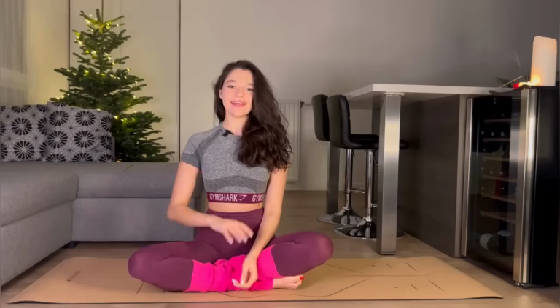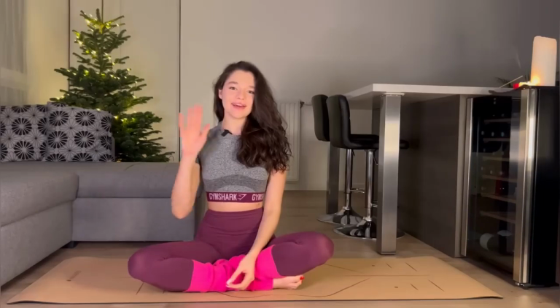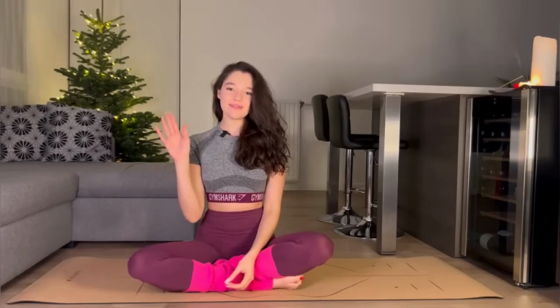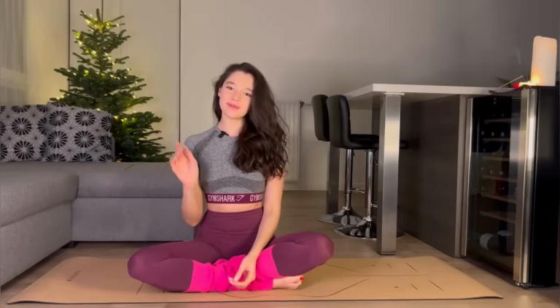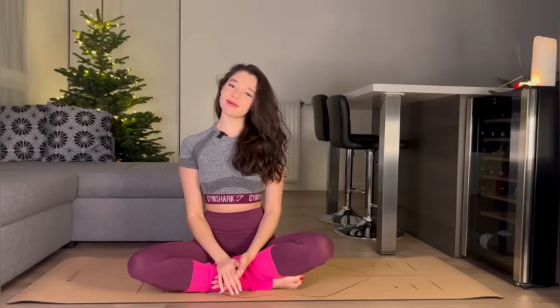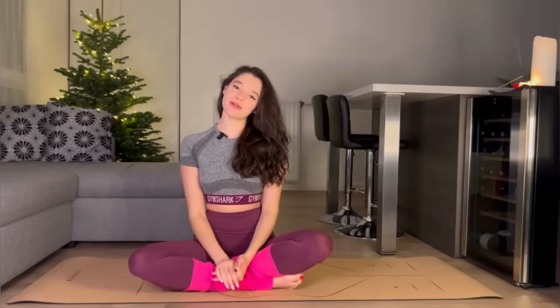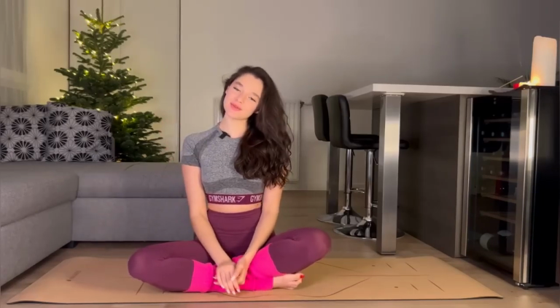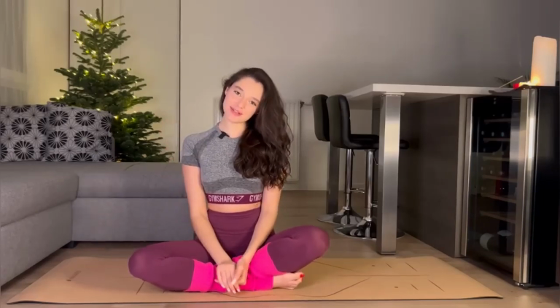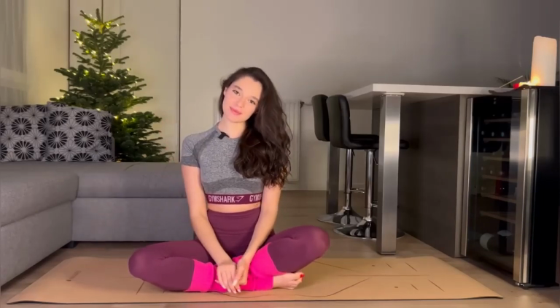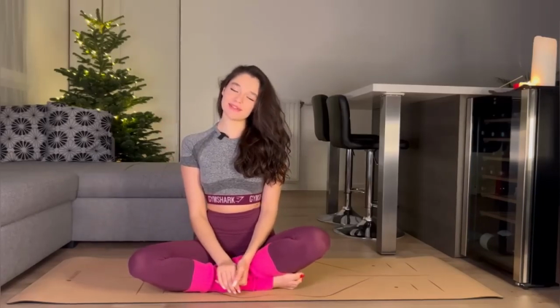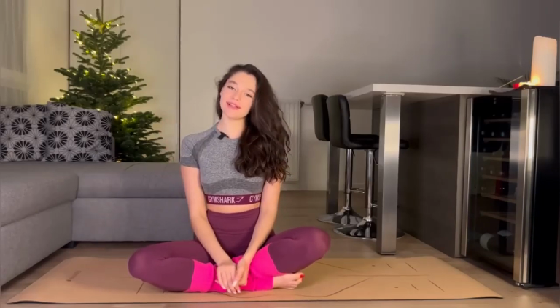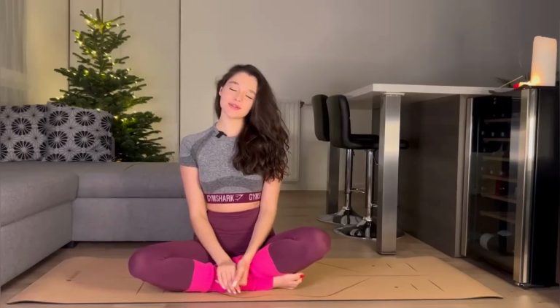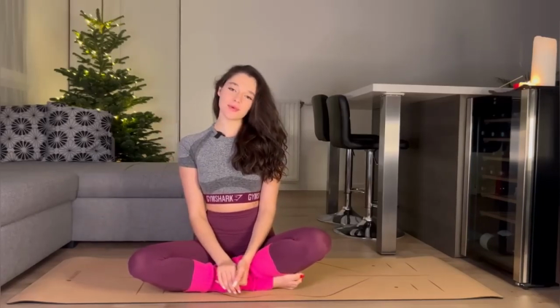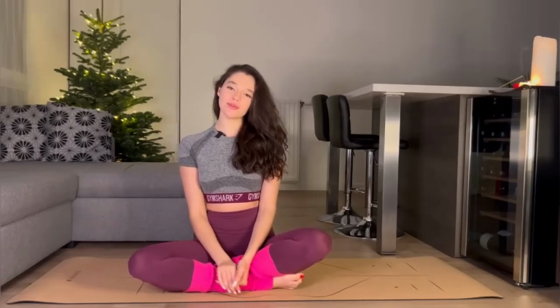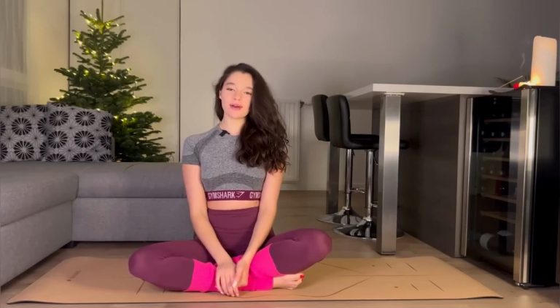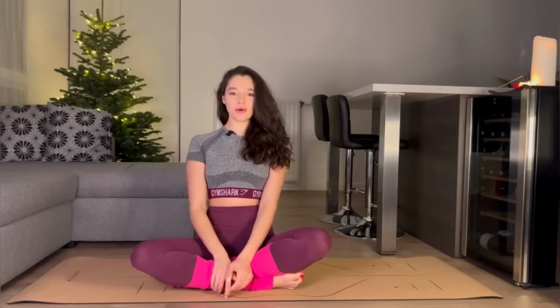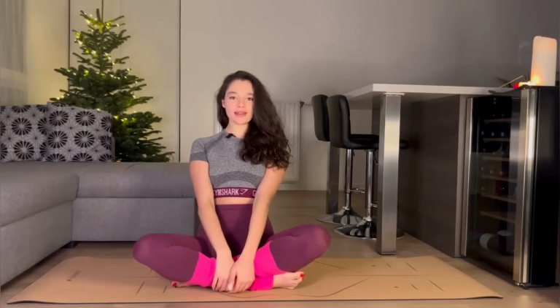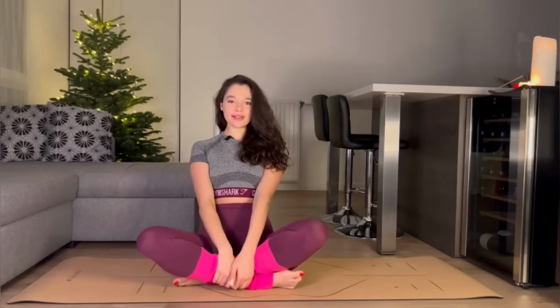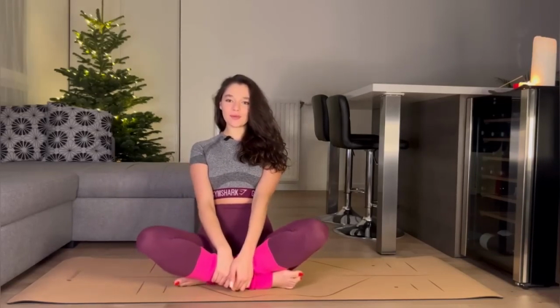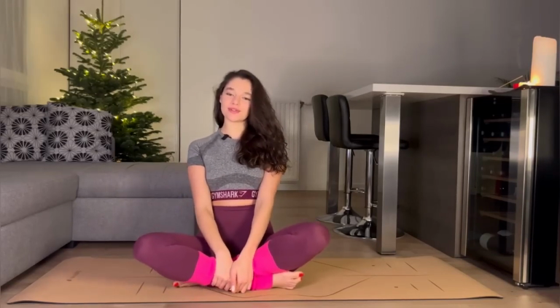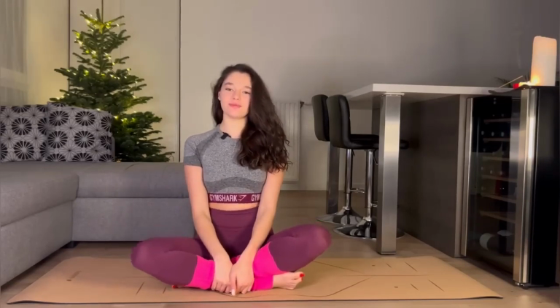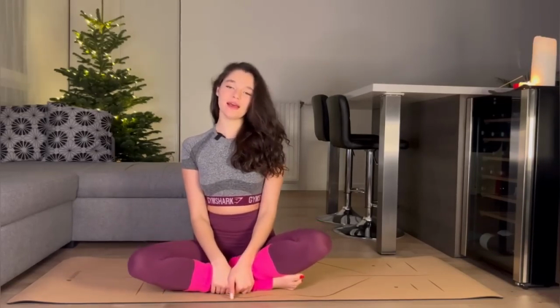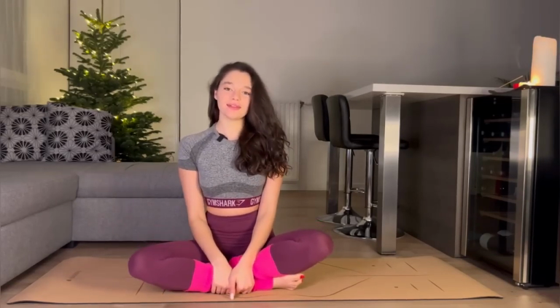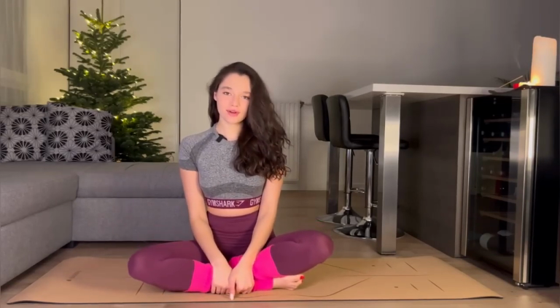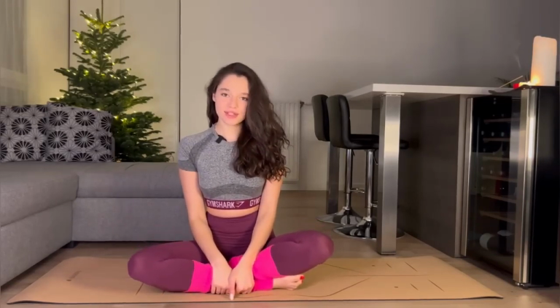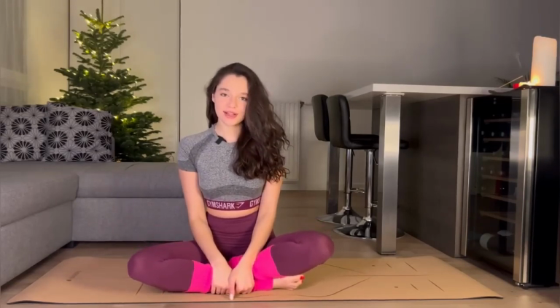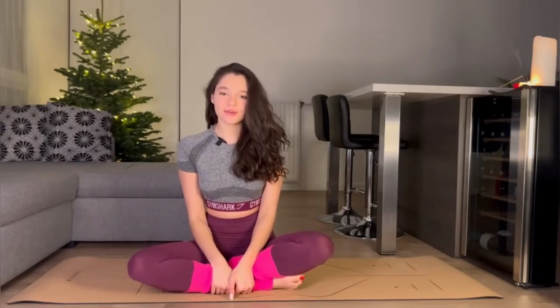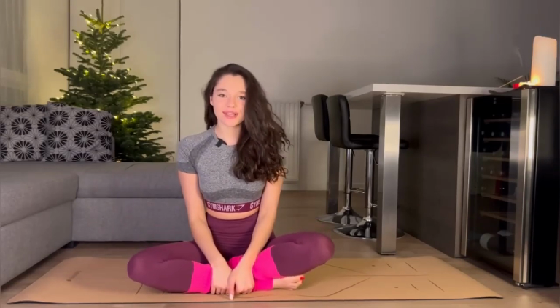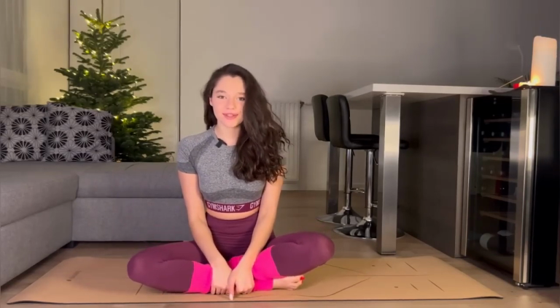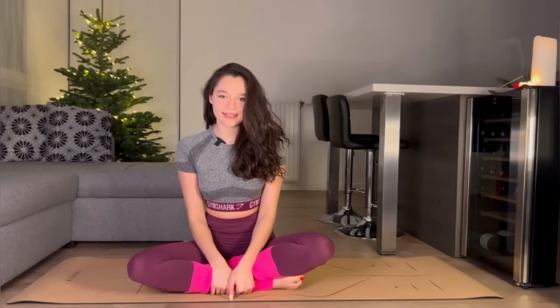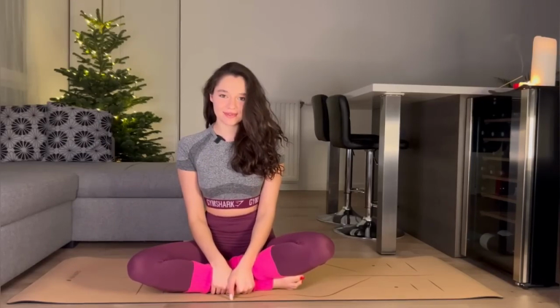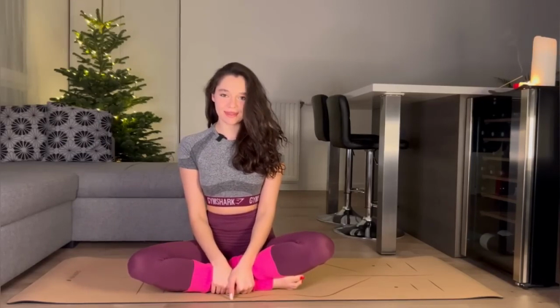Hi everyone, welcome back to my YouTube channel. My name is Mira. Today I'm going to do my yoga flow and I really hope you will join me. If you're new to my channel, don't forget to hit the subscribe button — it means really a lot to me.